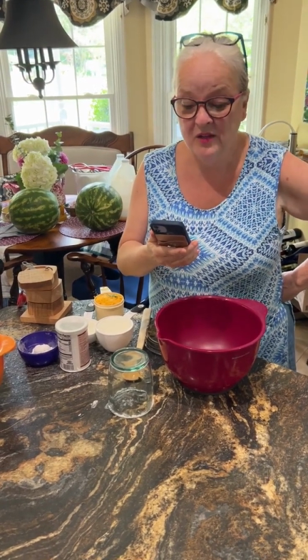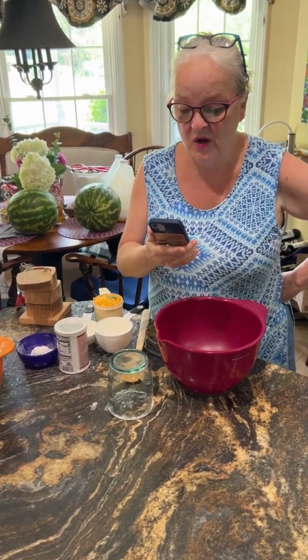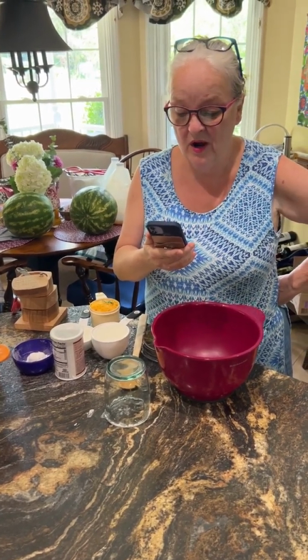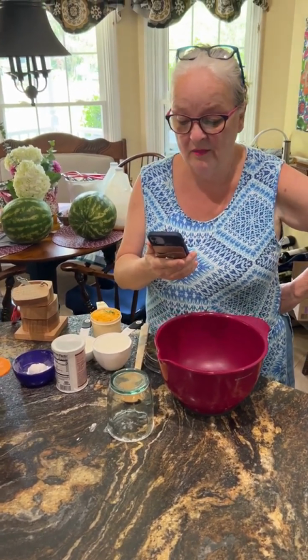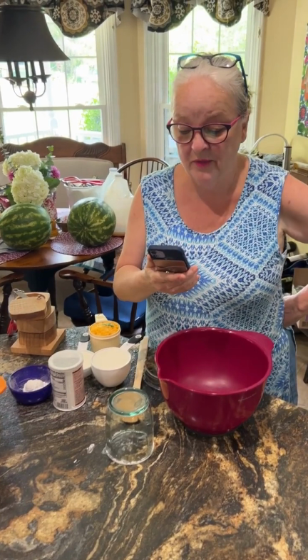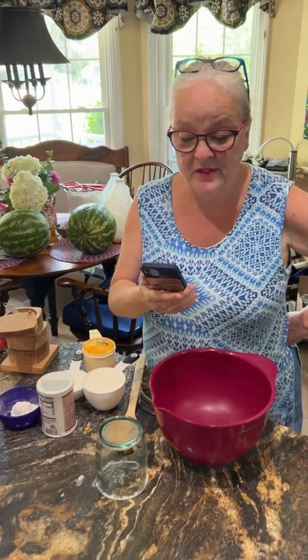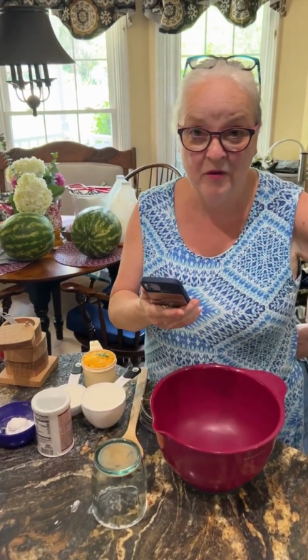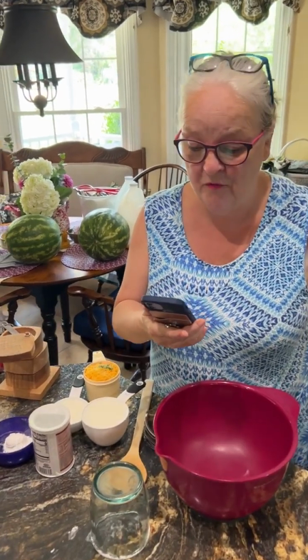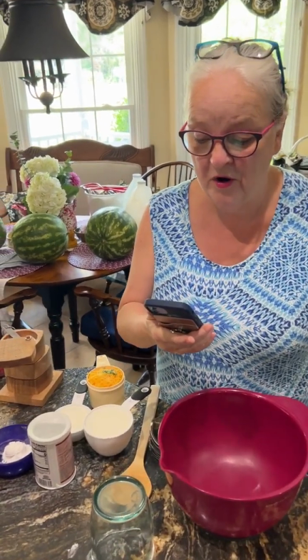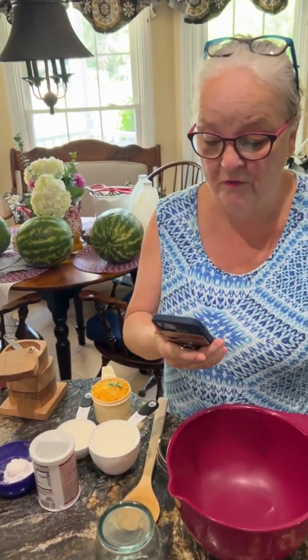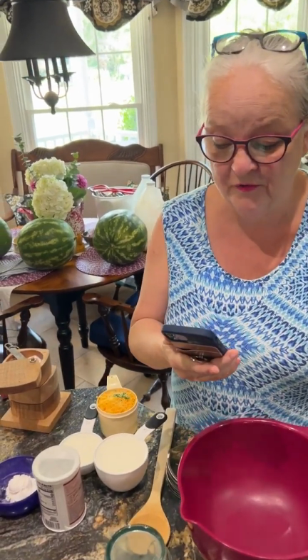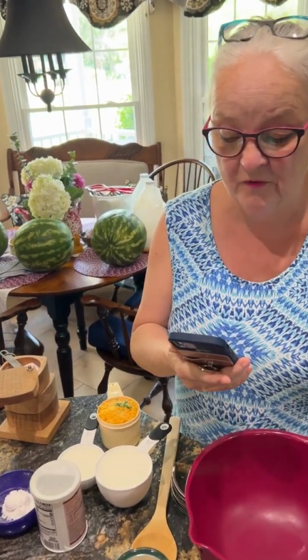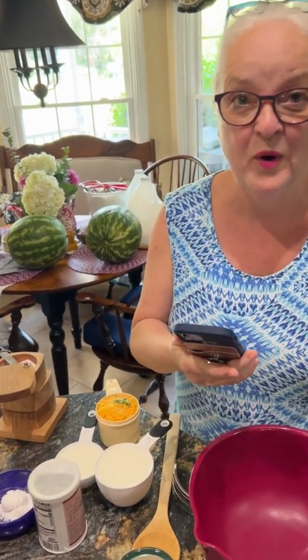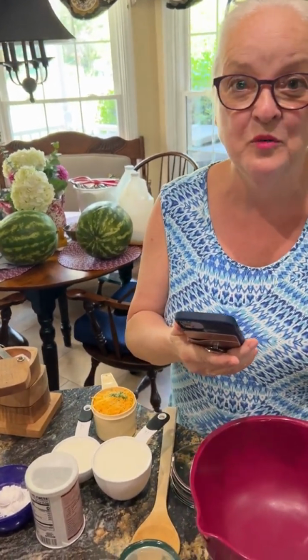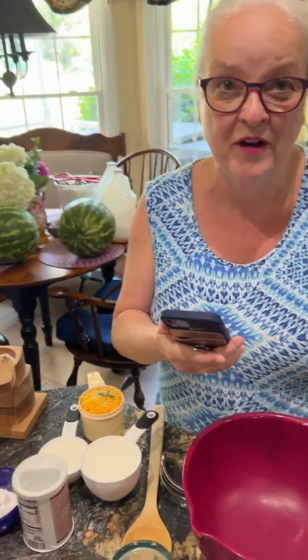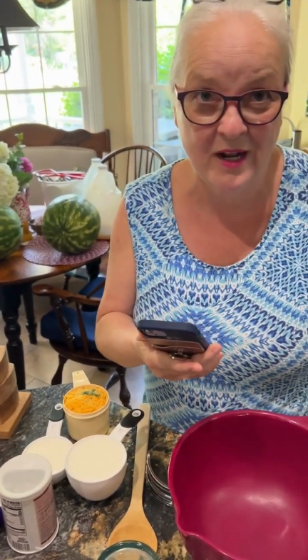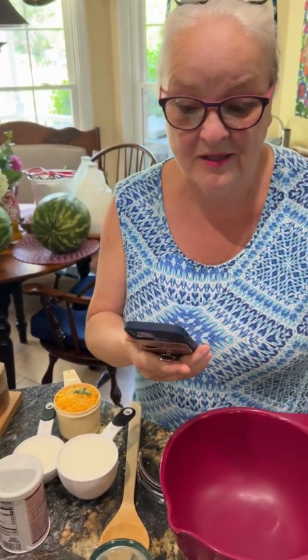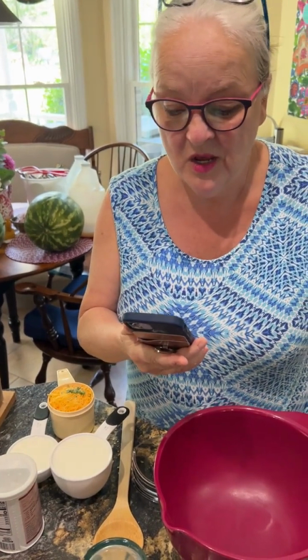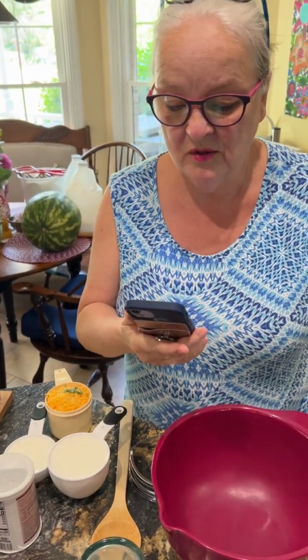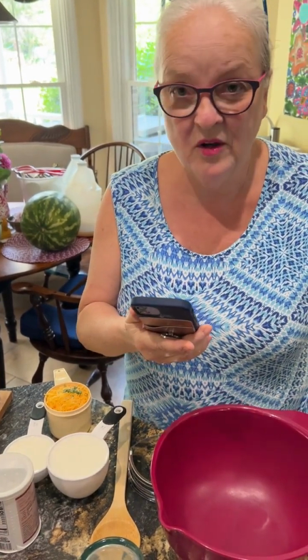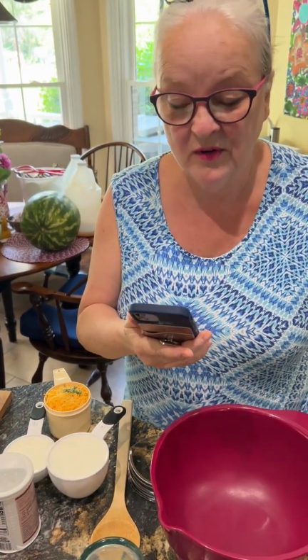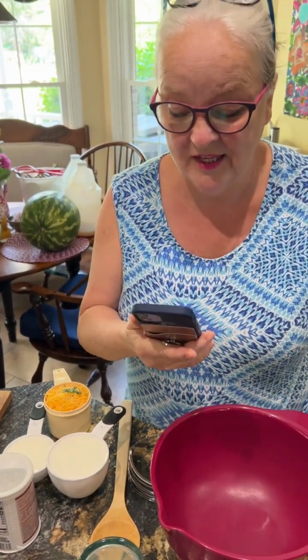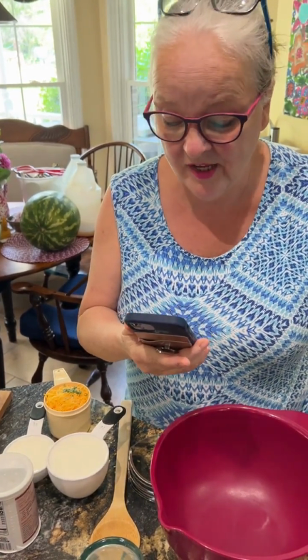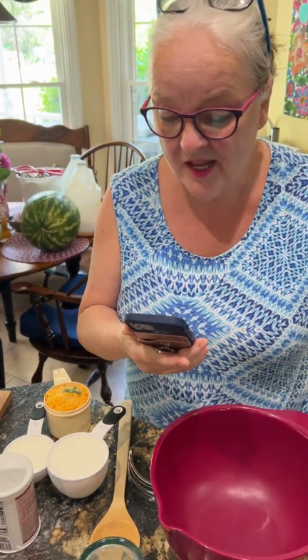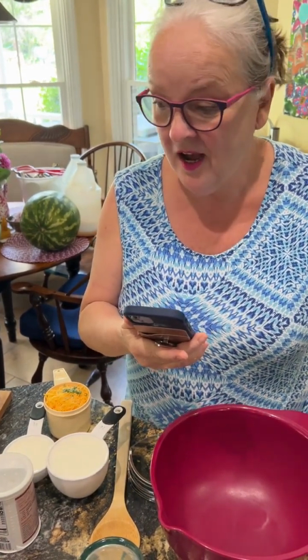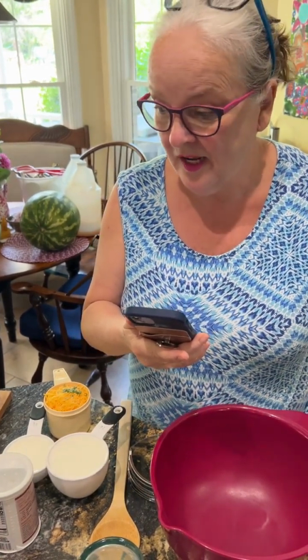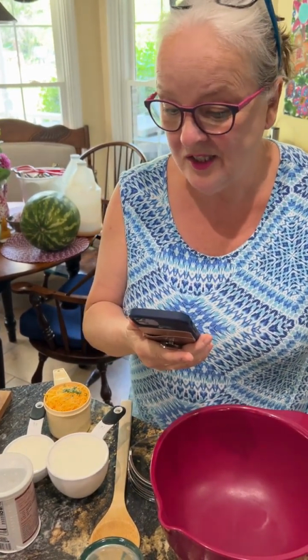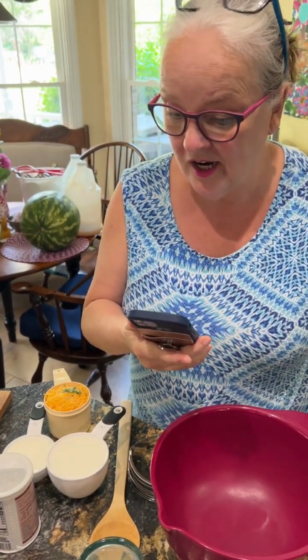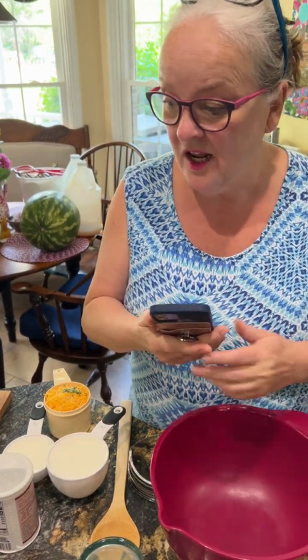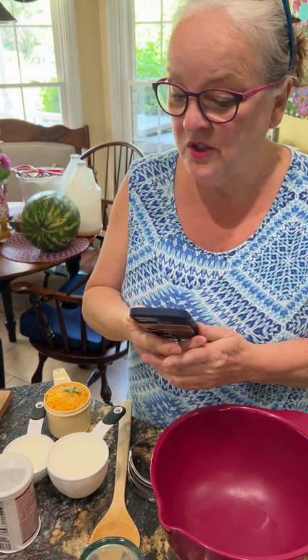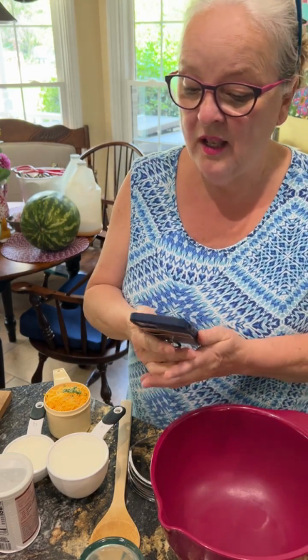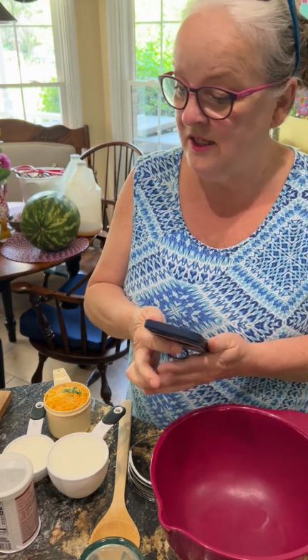The oven's going to be at 450 for 20 to 25 minutes. Lisa's going over to set the oven. I'm going to get started, so let's go.